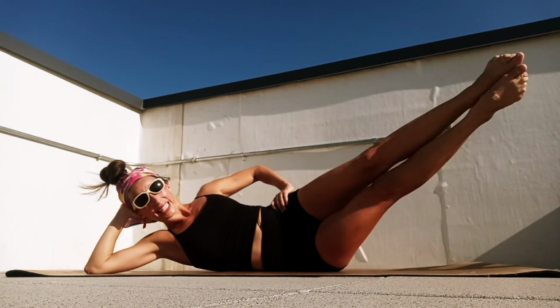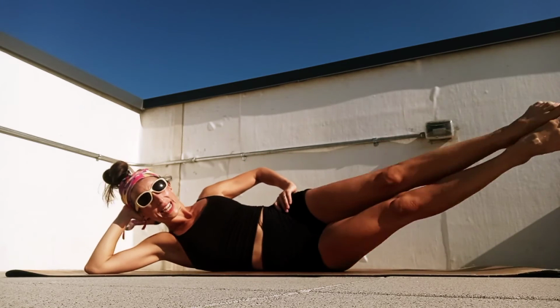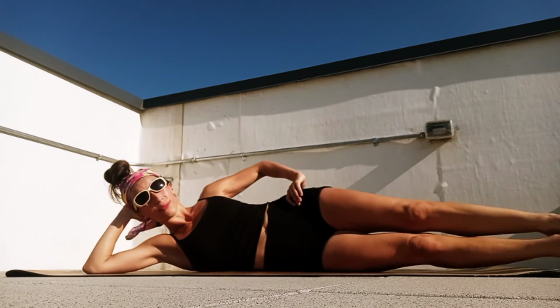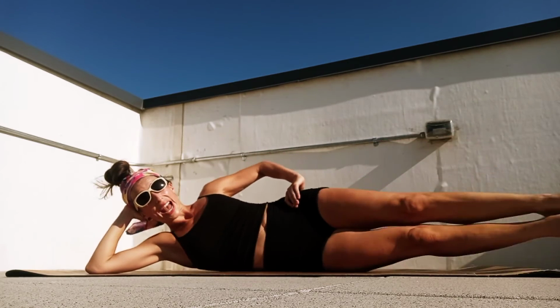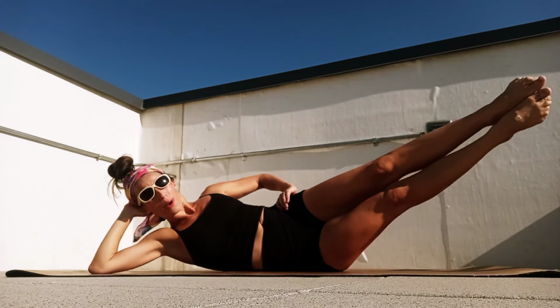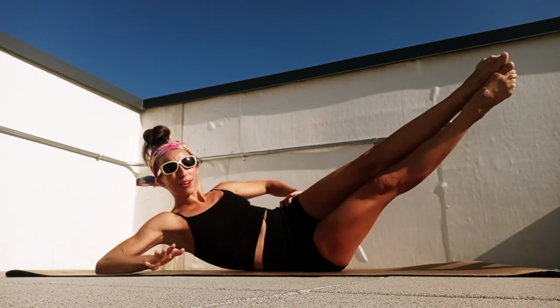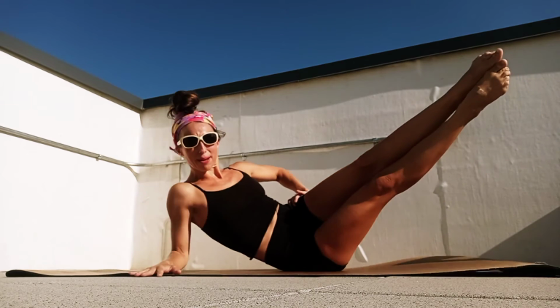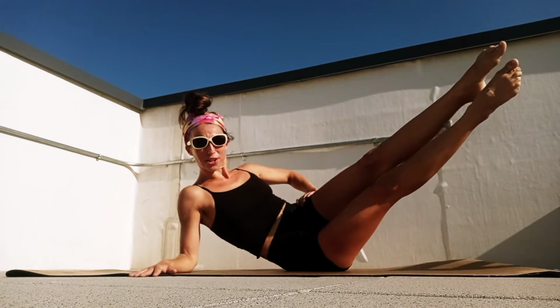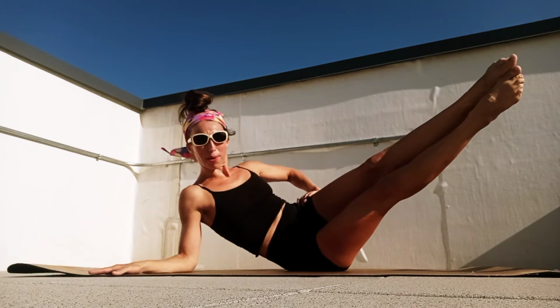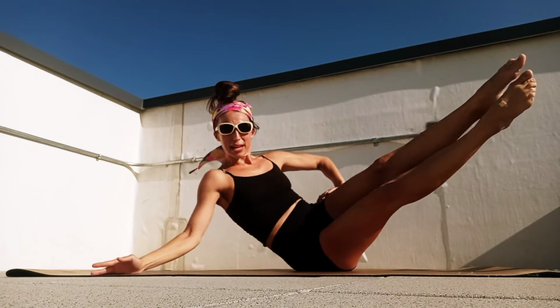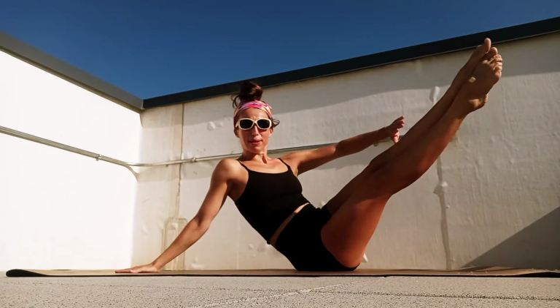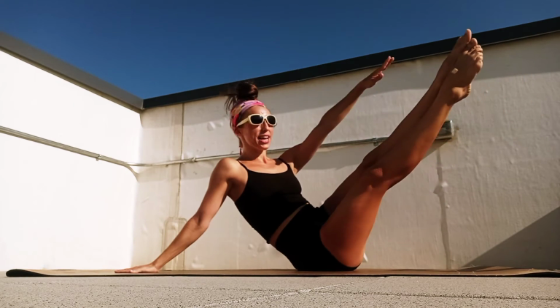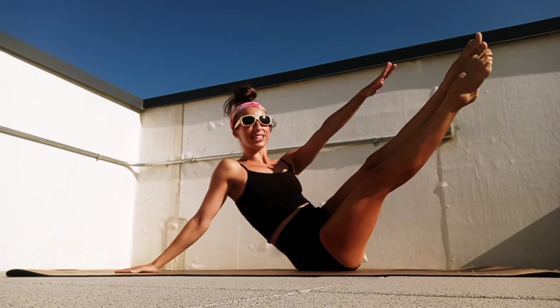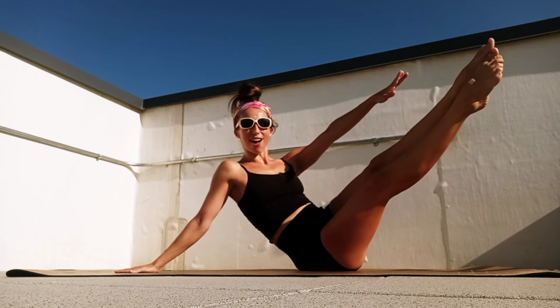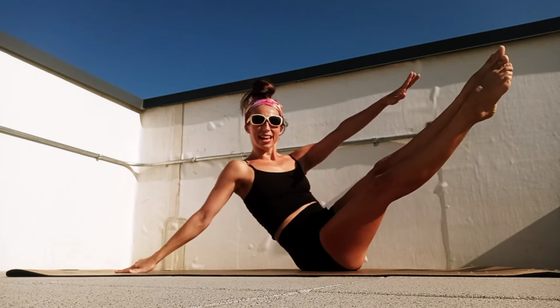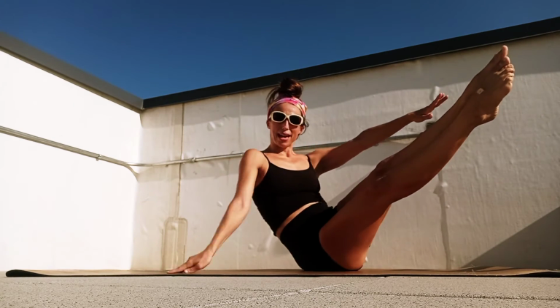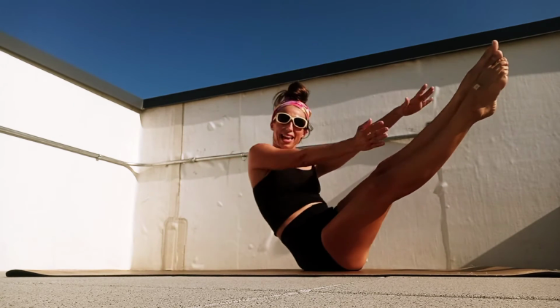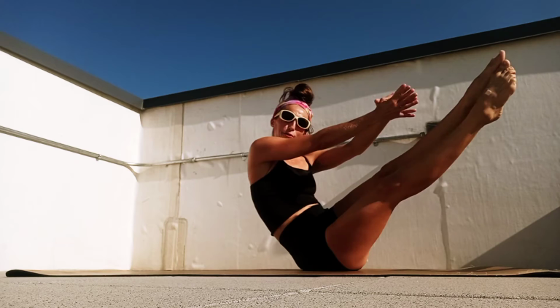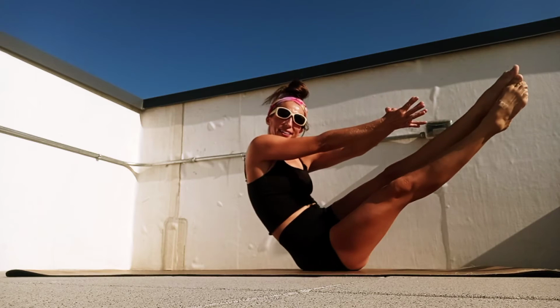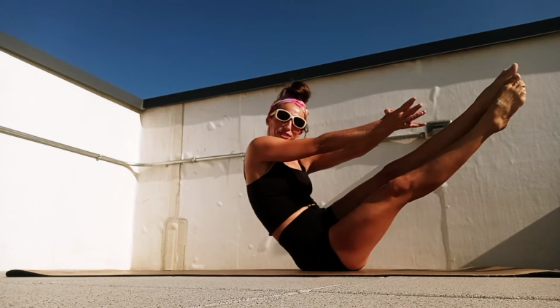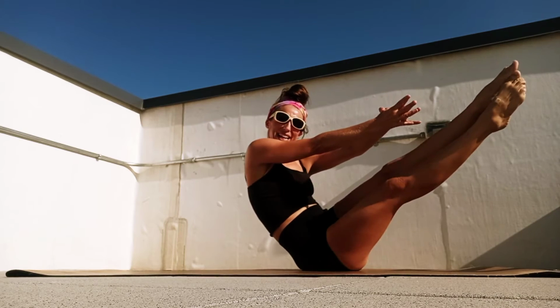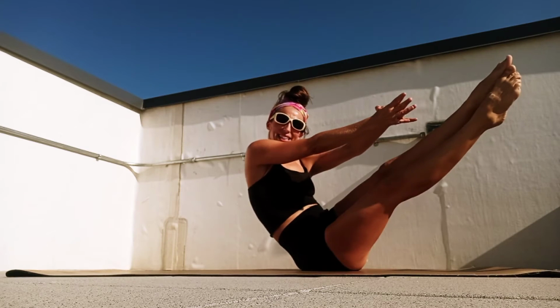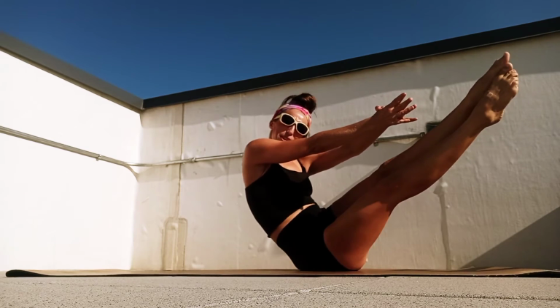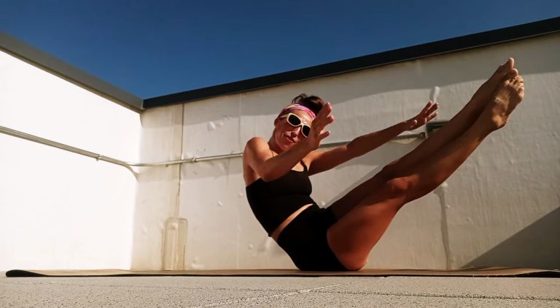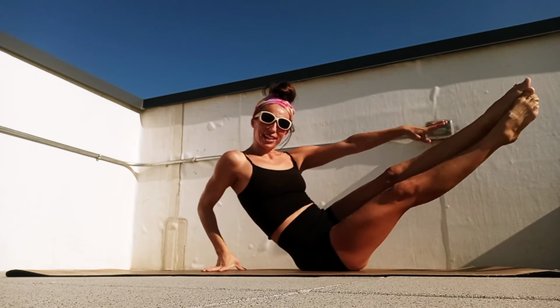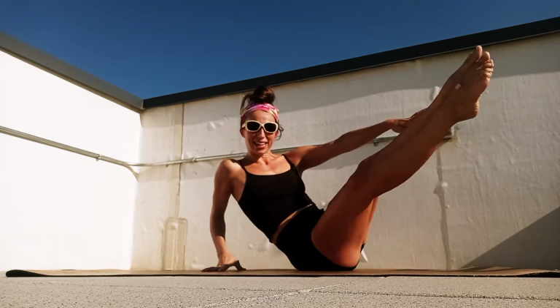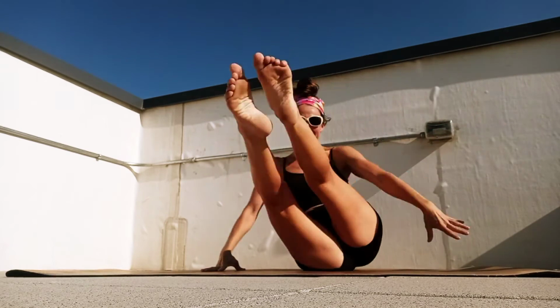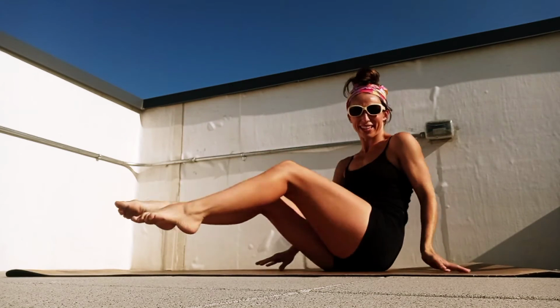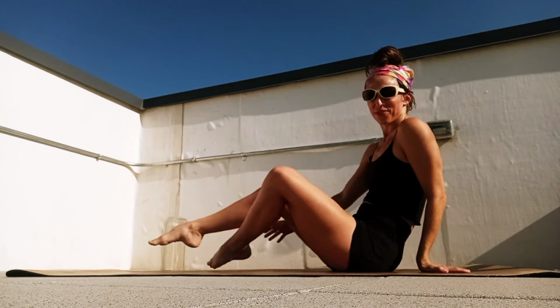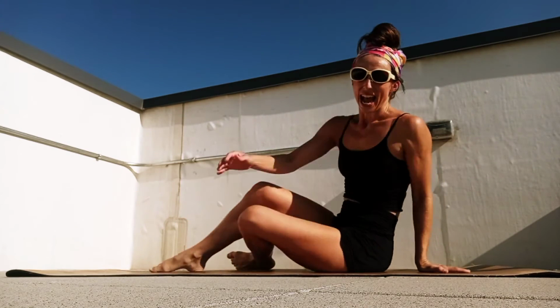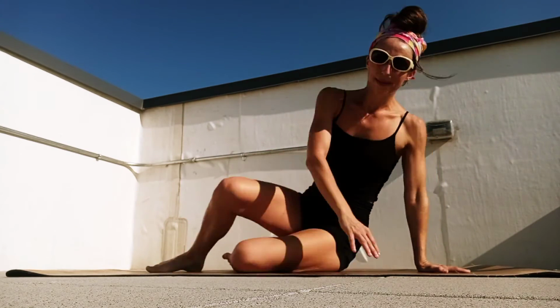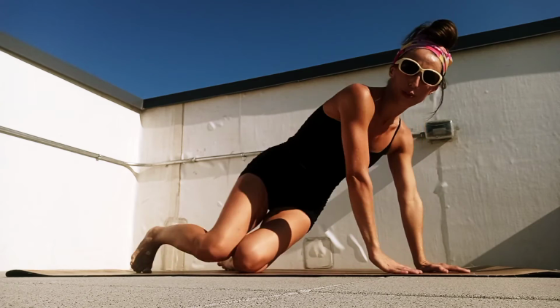Lift those legs, keep them together, and one. Hold — maybe come up to your elbow, maybe your hand, reach along, maybe let go. Four, three, two, beautiful. And we're going to swing those legs around and this time come up to our hands and knees.